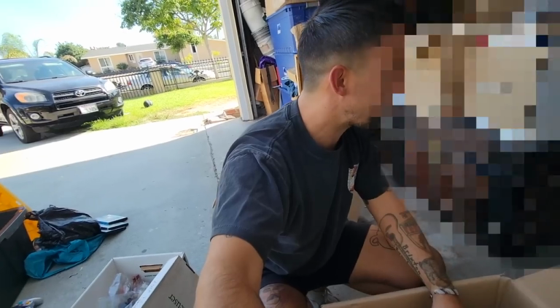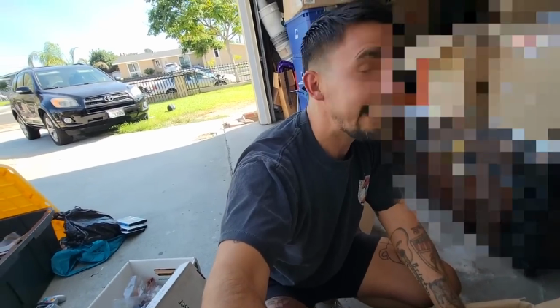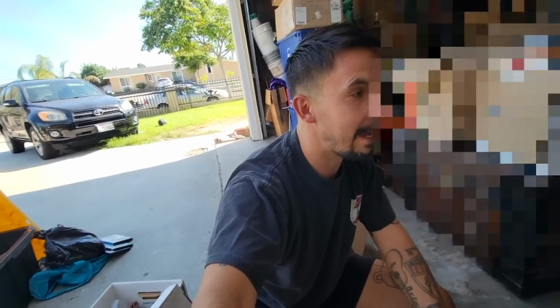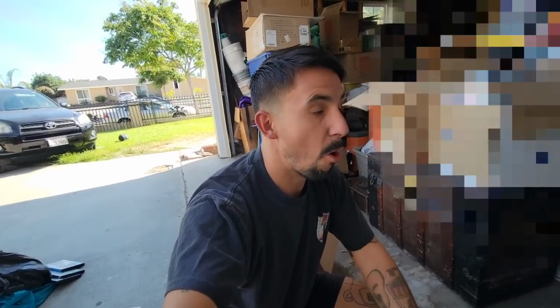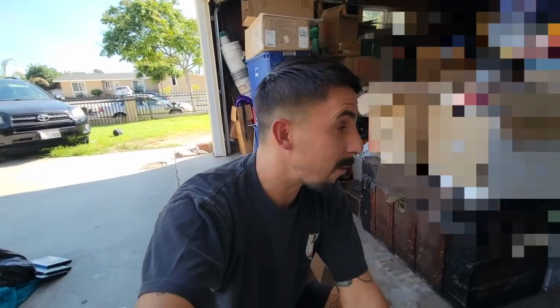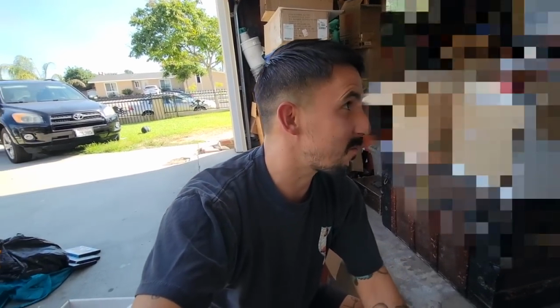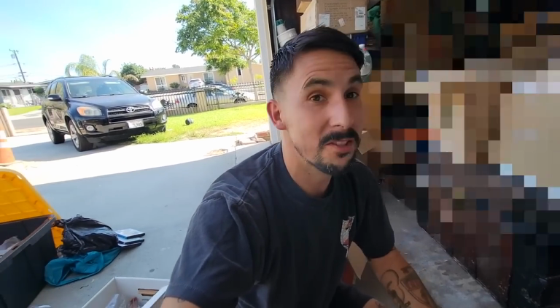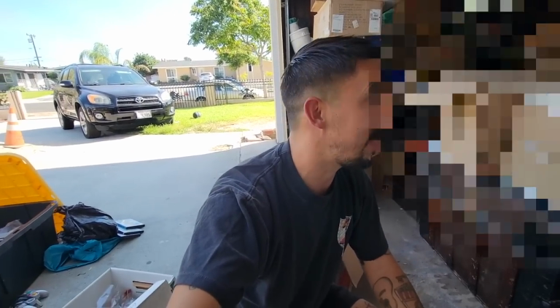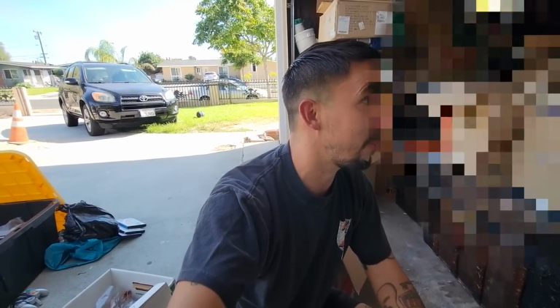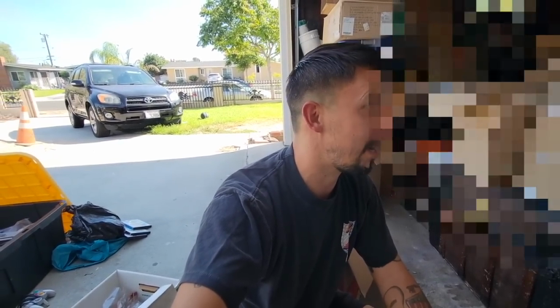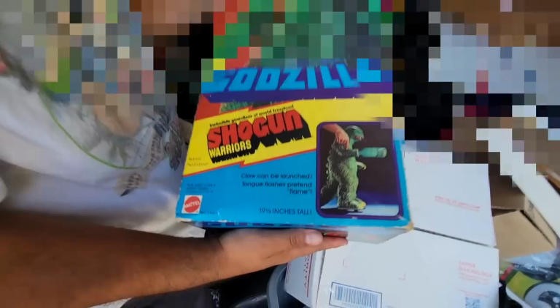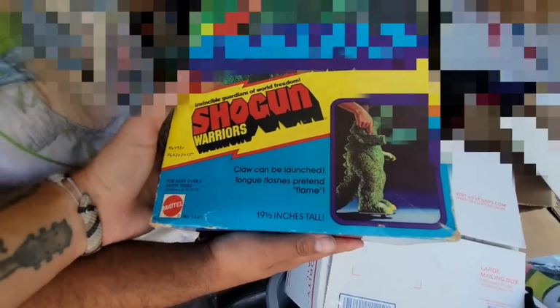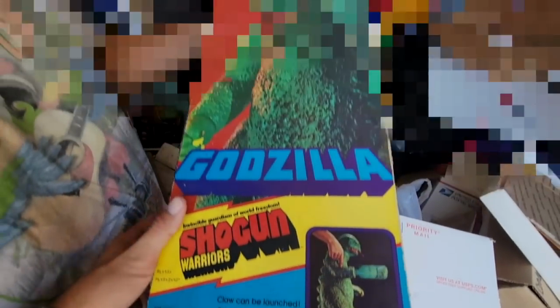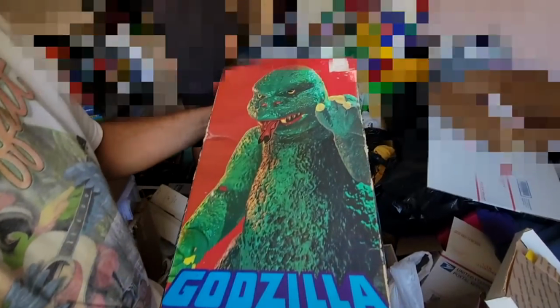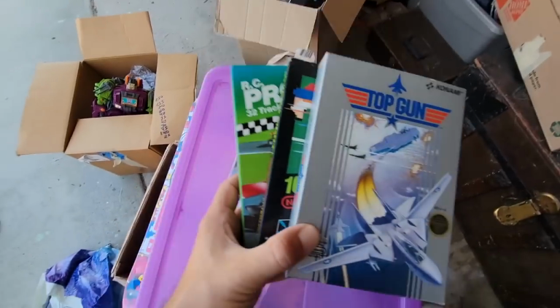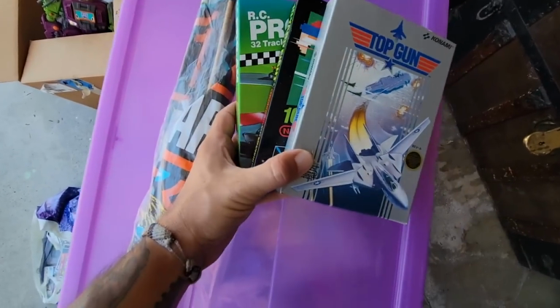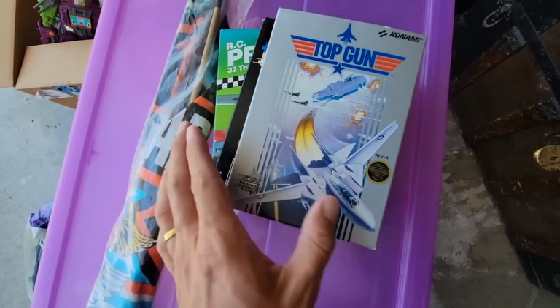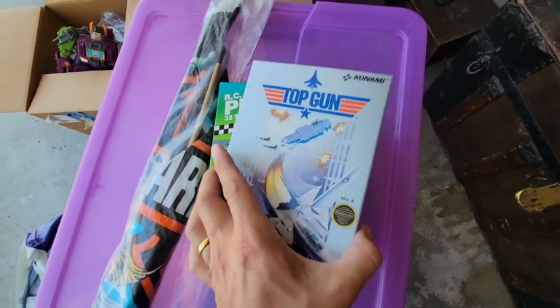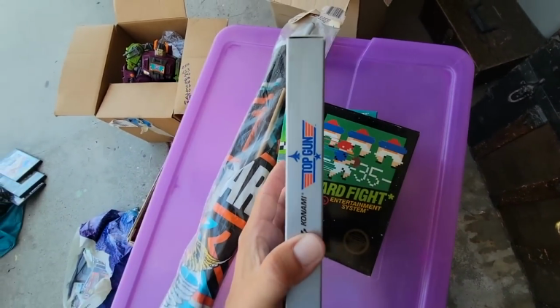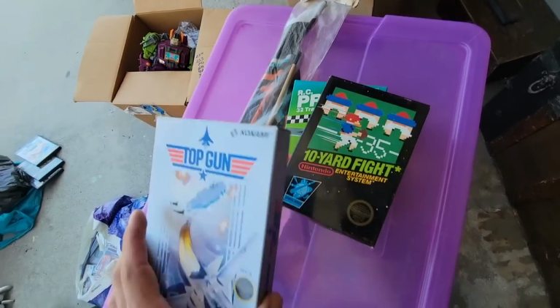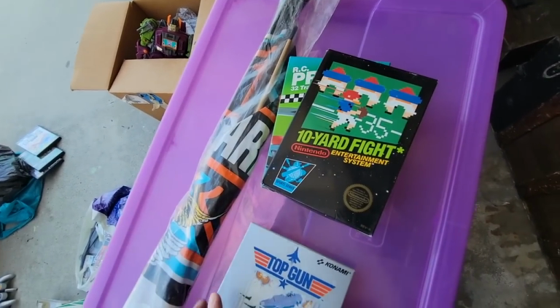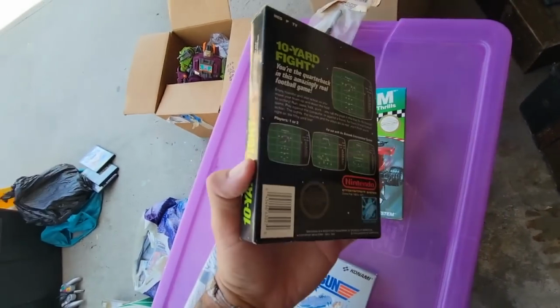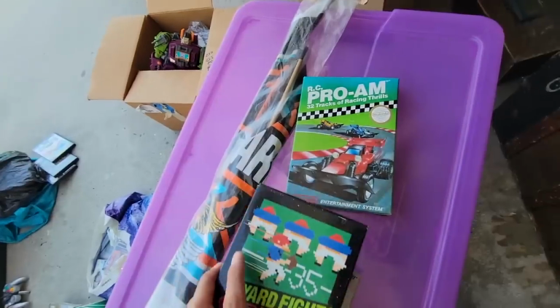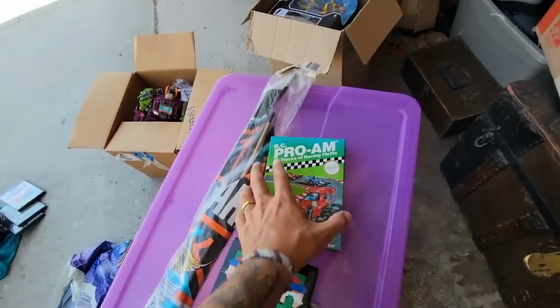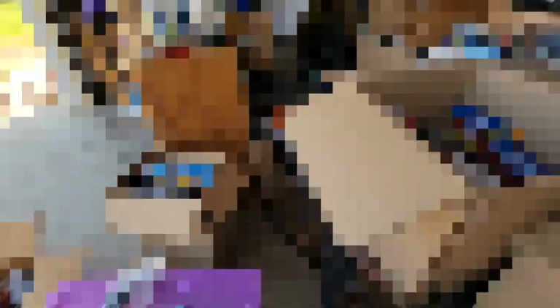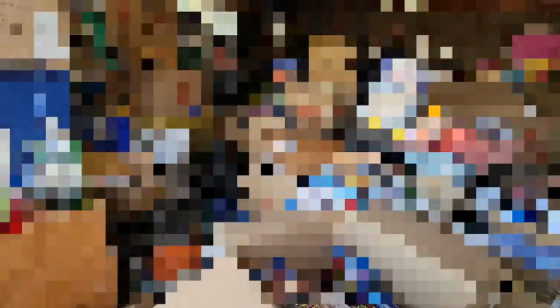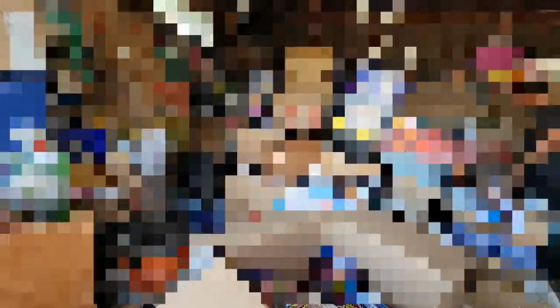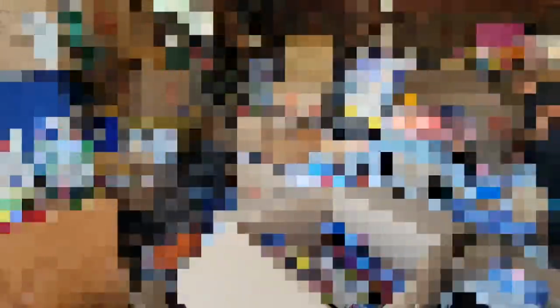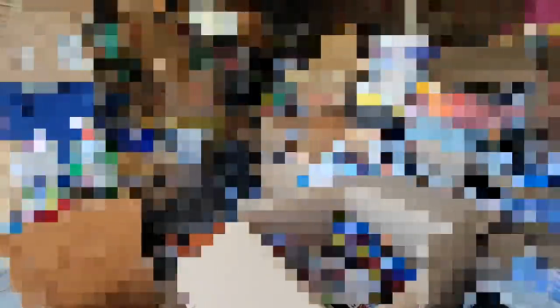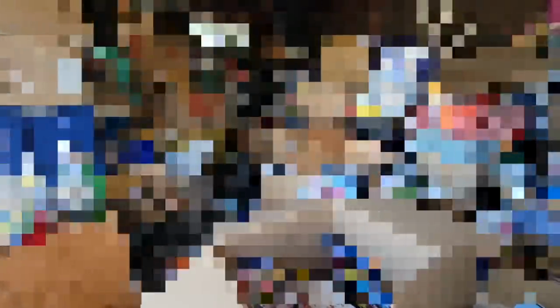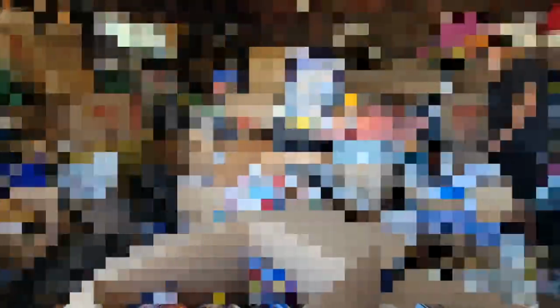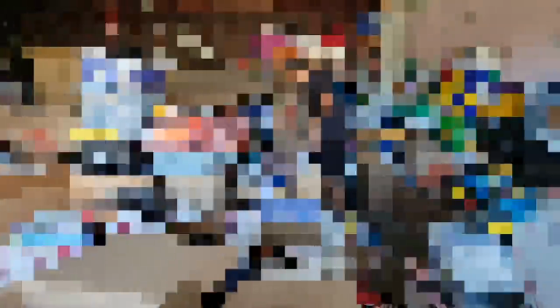We're immediately realizing how overwhelming this is with so much stuff. But check what Ricky just grabbed — oh my god, it's so pretty. These are empty boxes but look how clean they are. What in the world — how were they that clean? They were just sitting in that pile underneath everything and they were still that mint.